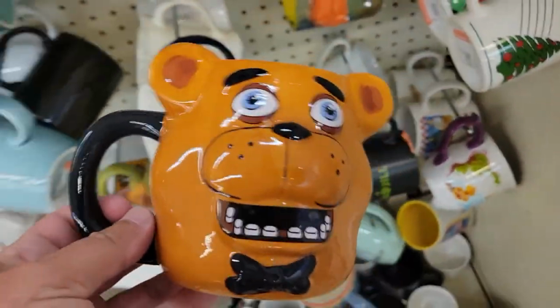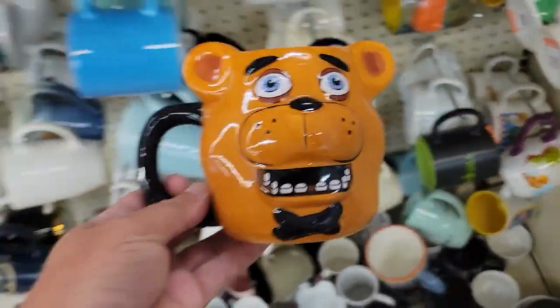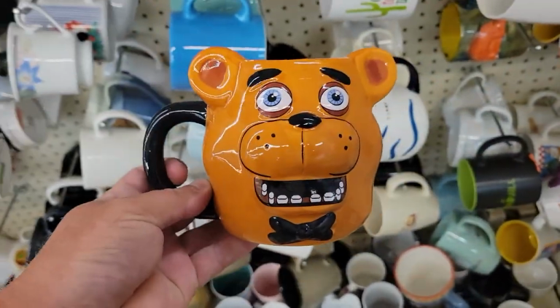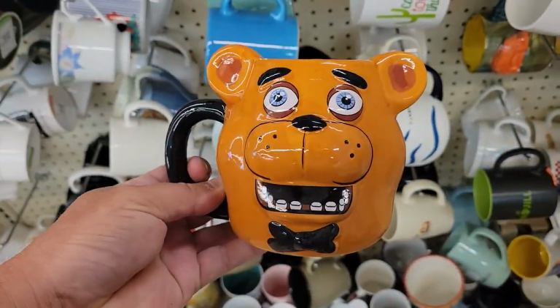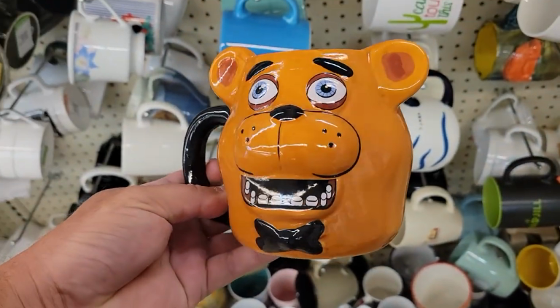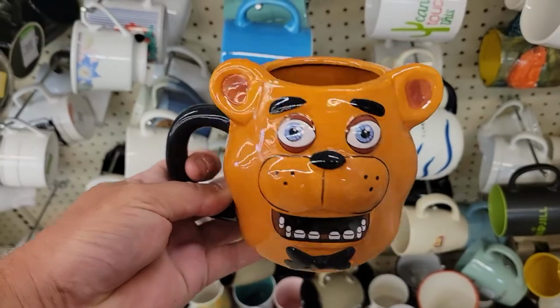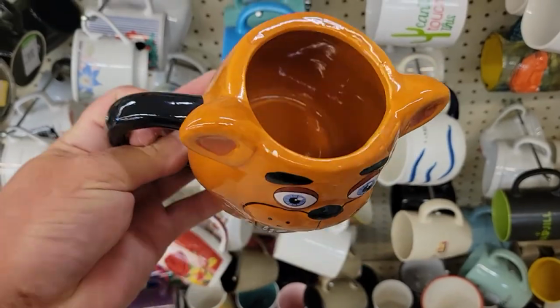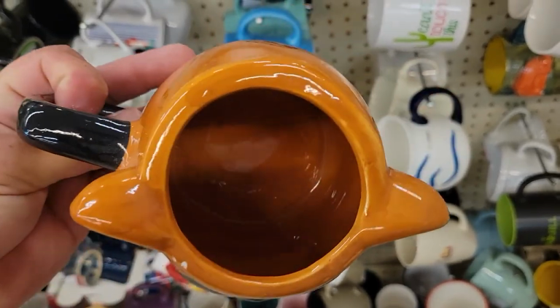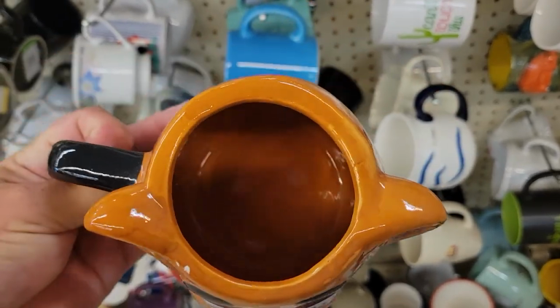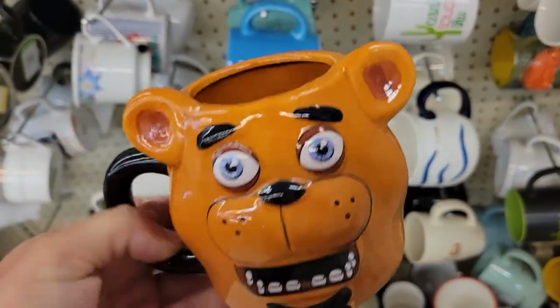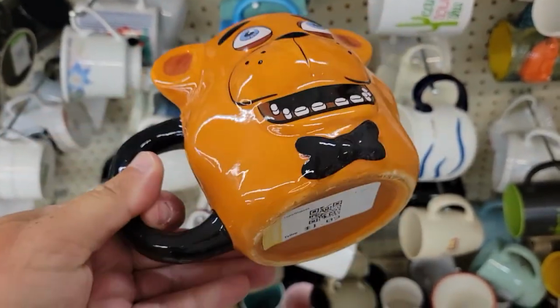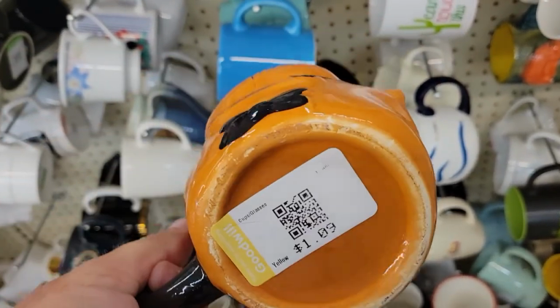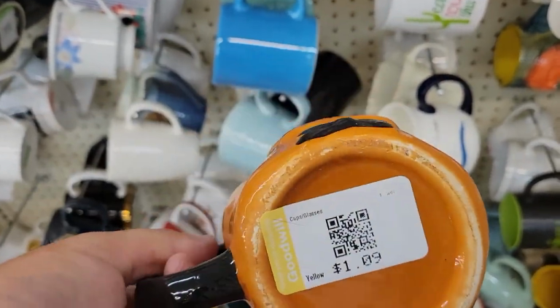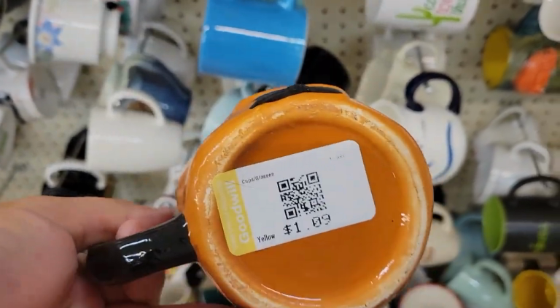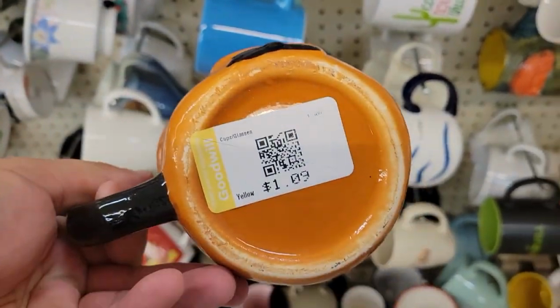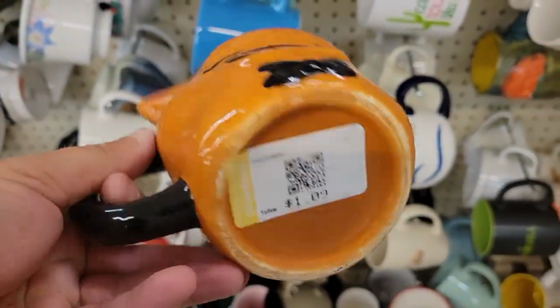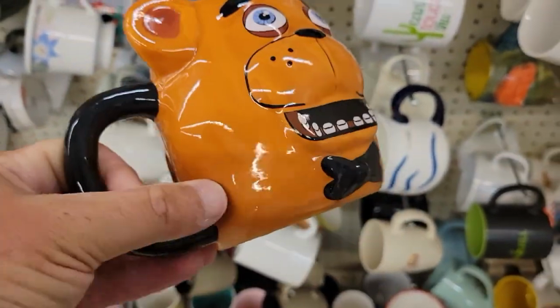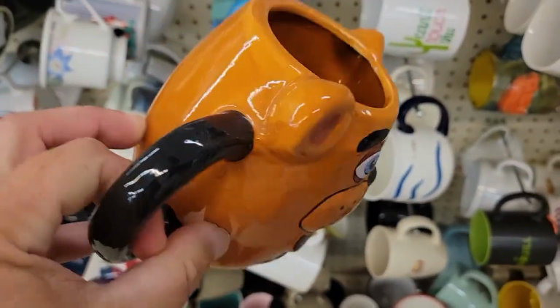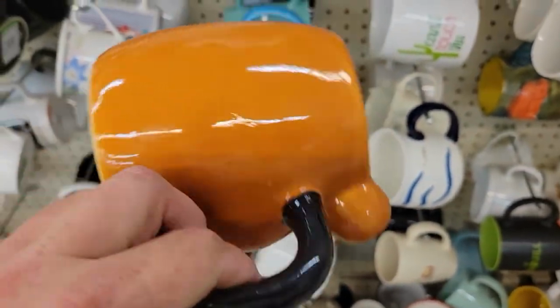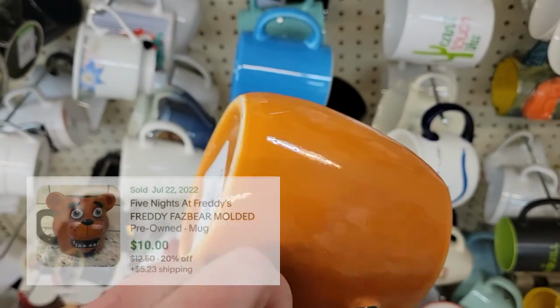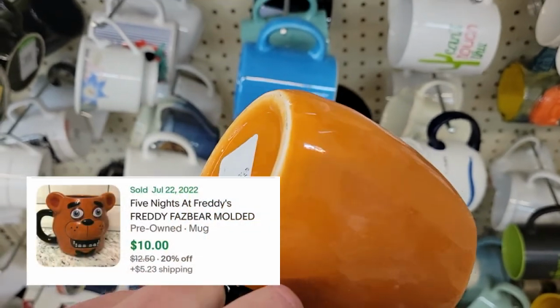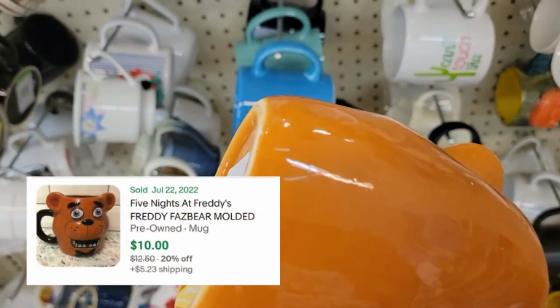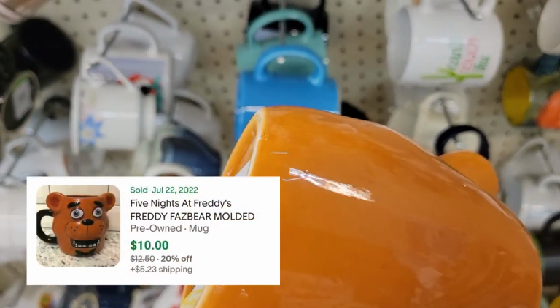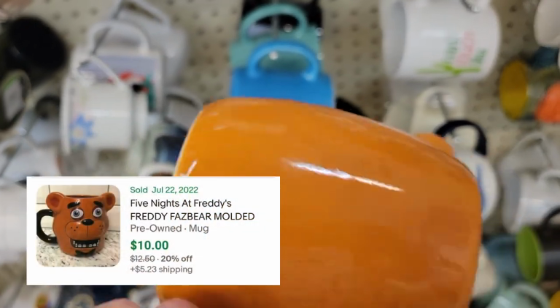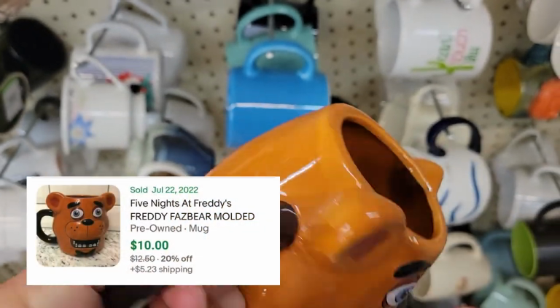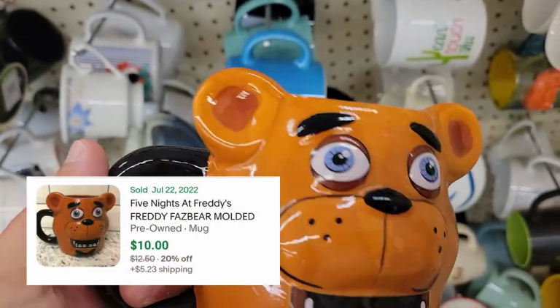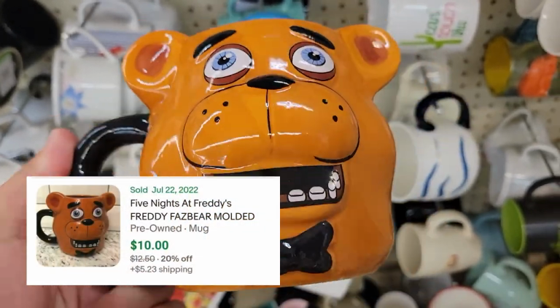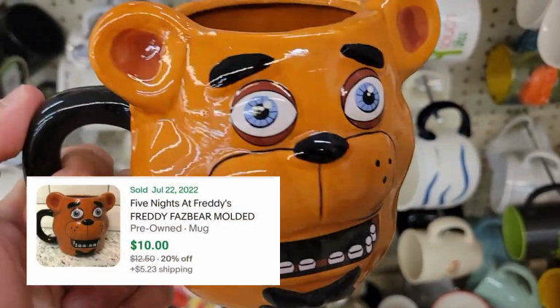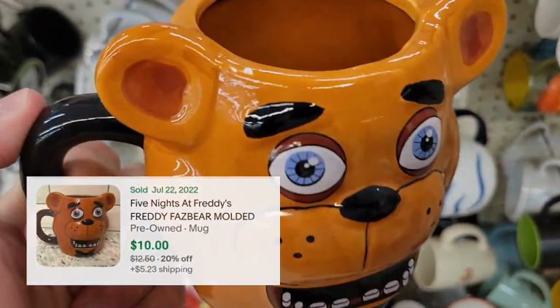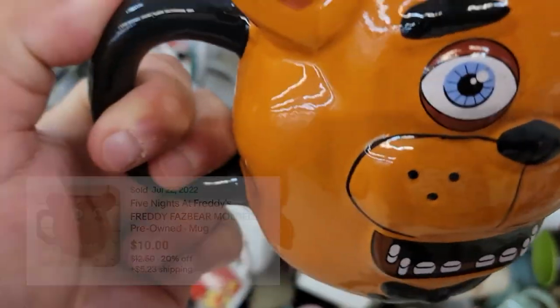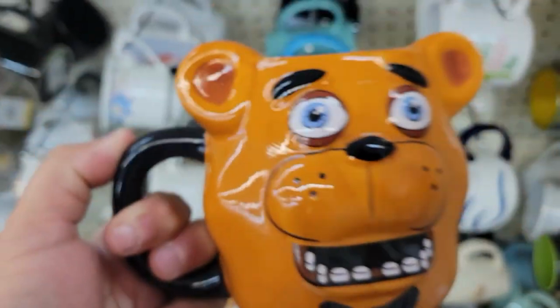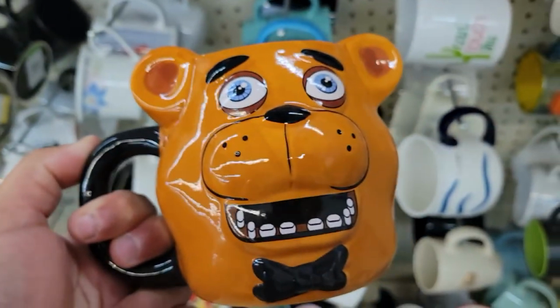This mug caught my eye — I think it's Five Nights at Freddy's. They've got $1.09 on it and I found a sold comp for around $10, so I'll list it for 11 bucks and should make about $10 on that.